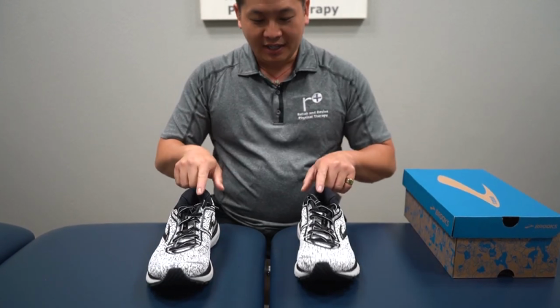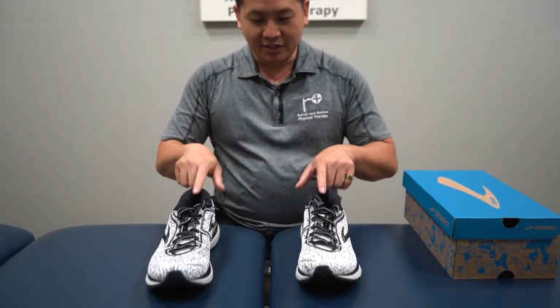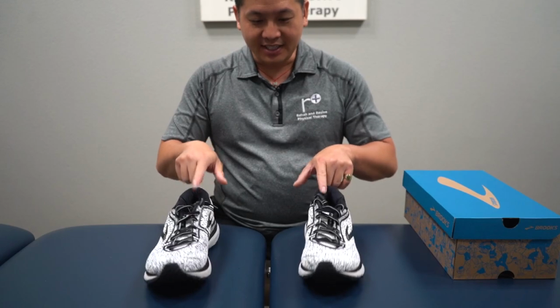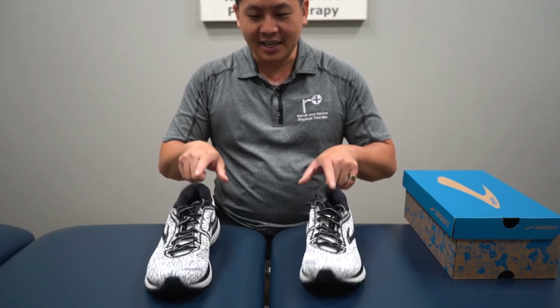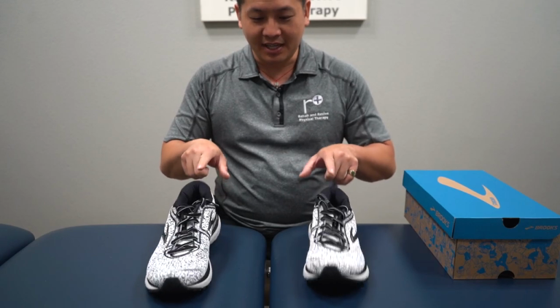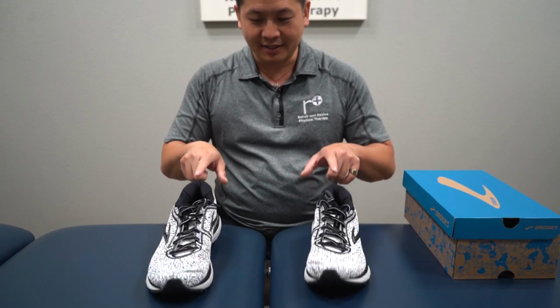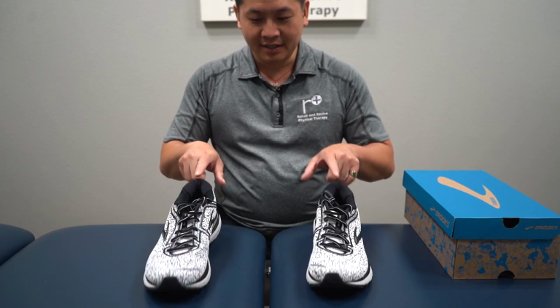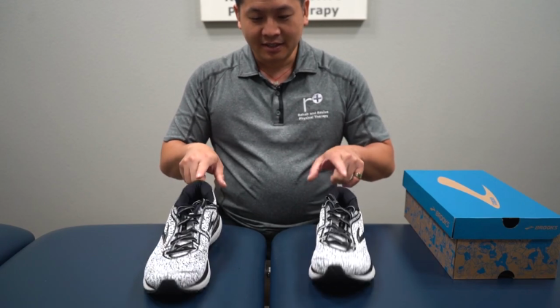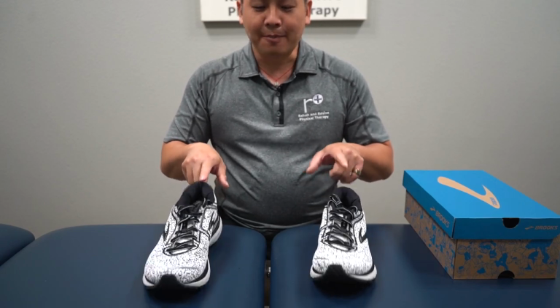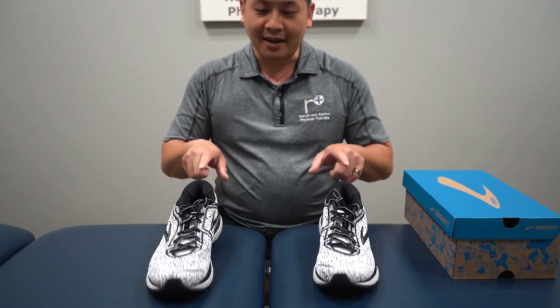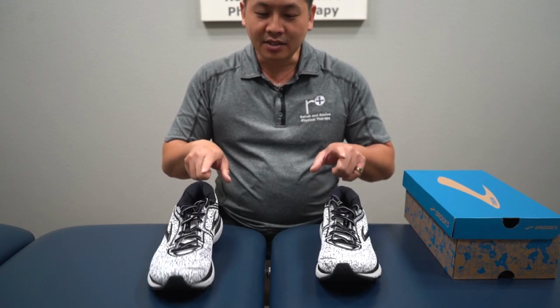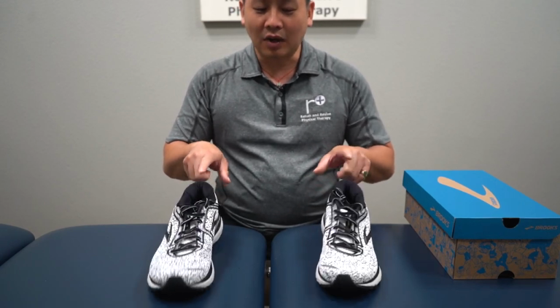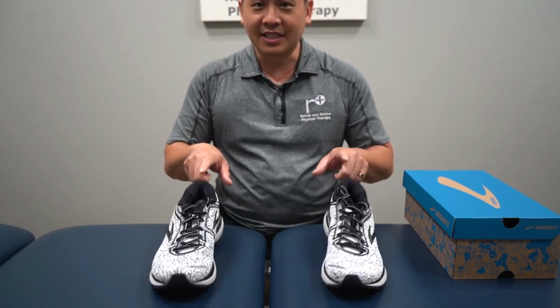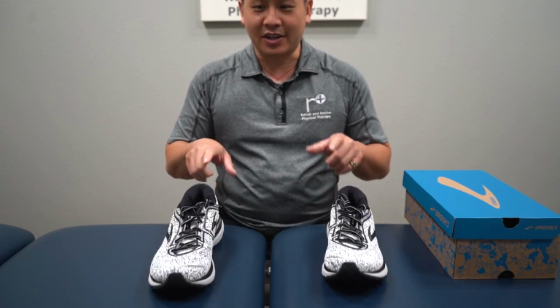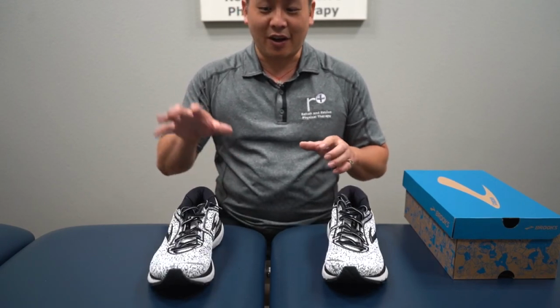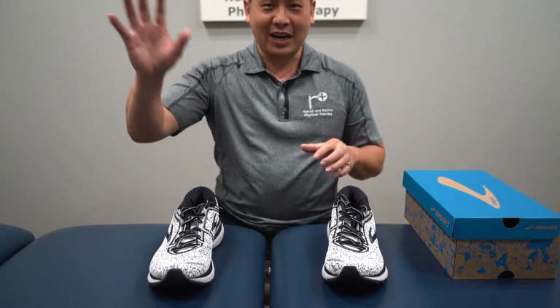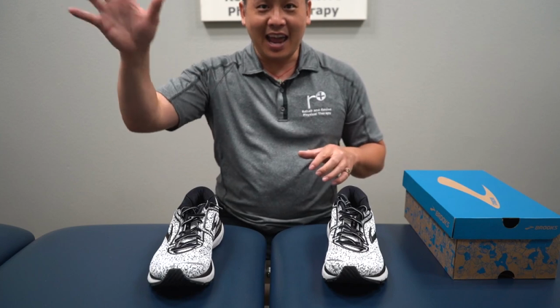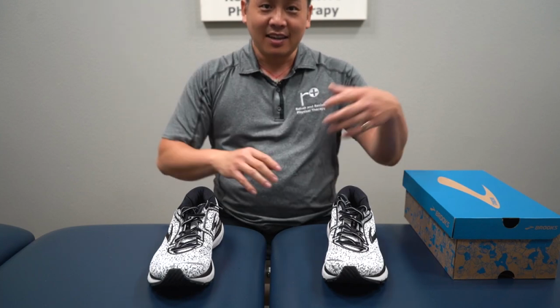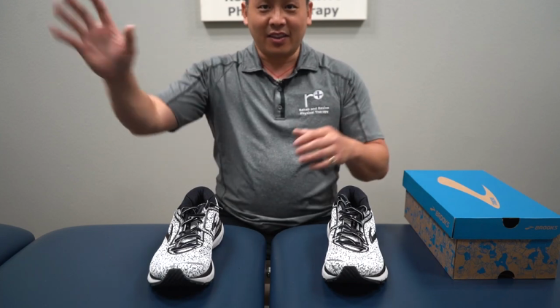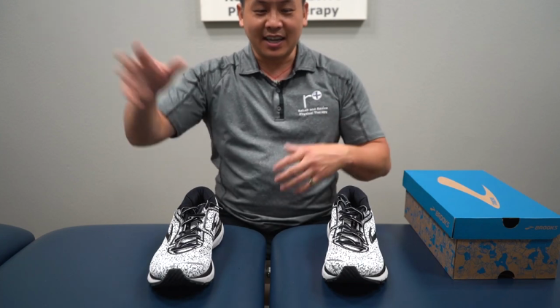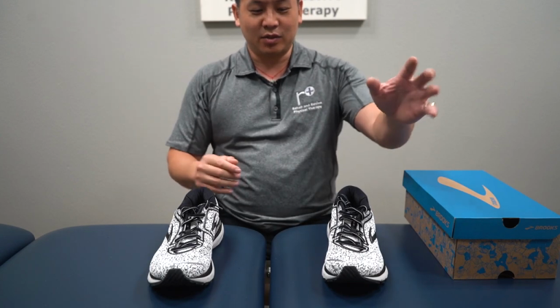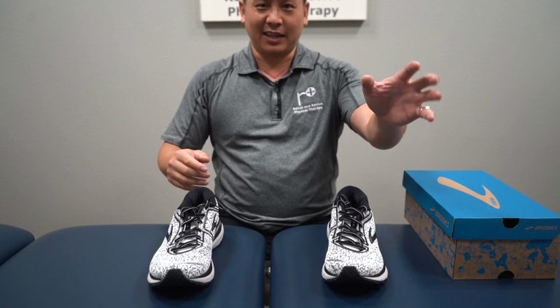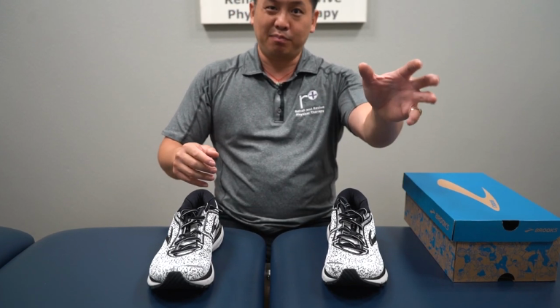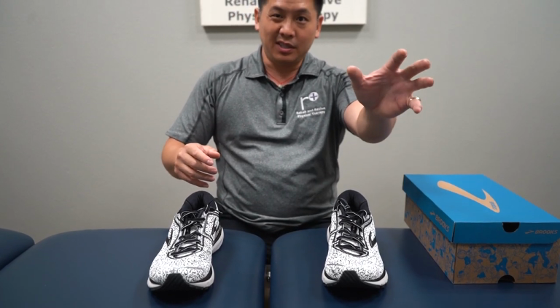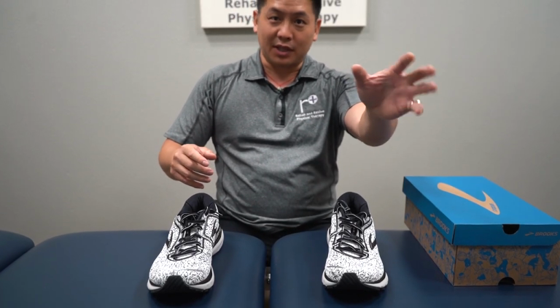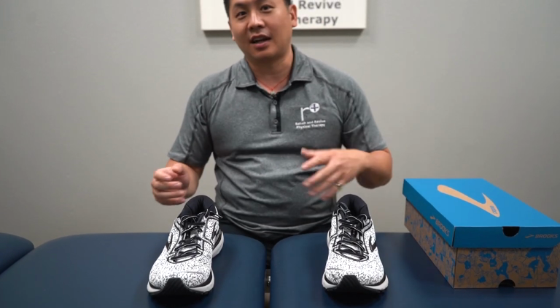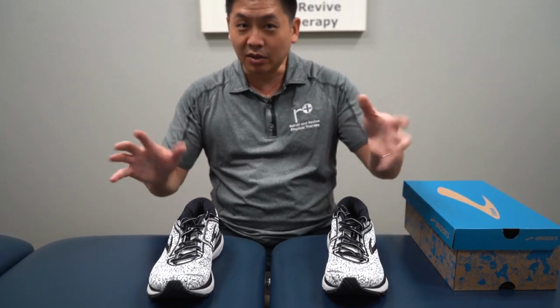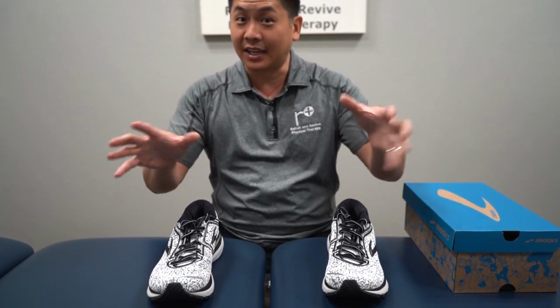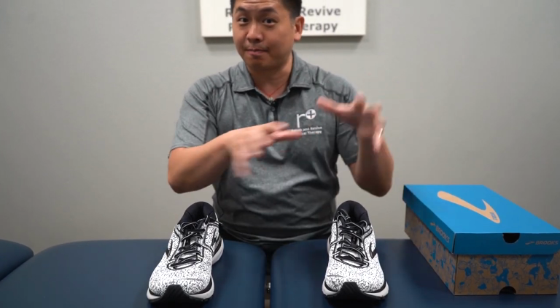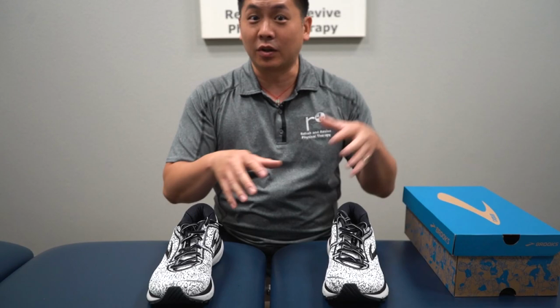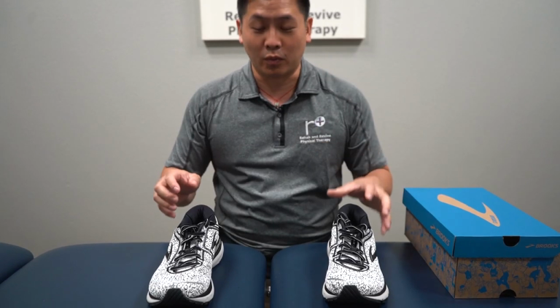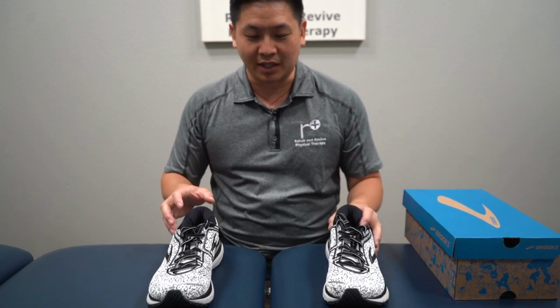Now if I do this same stability test — not bad. I would say if I were grading: the old shoes are an A on instability, this one would be like a B plus. I'll still take it and run with it.